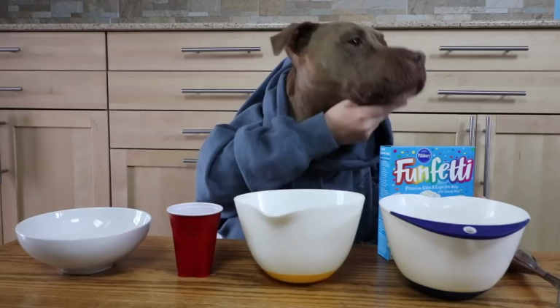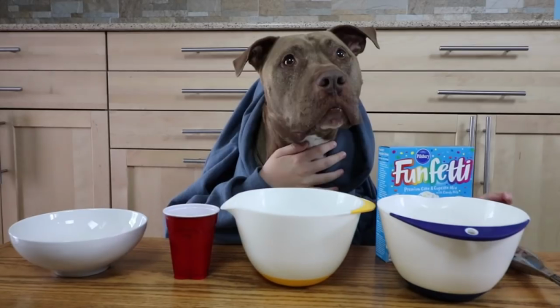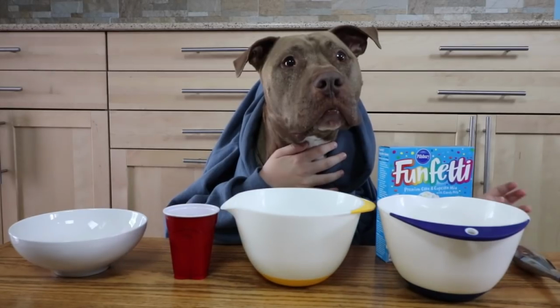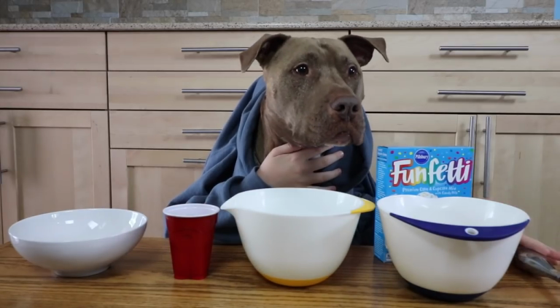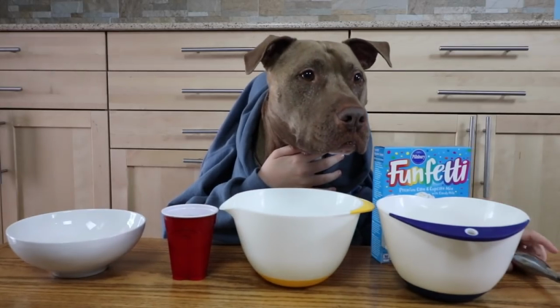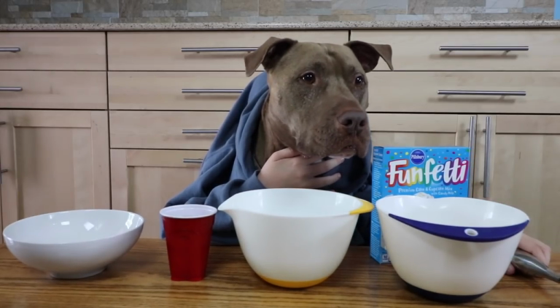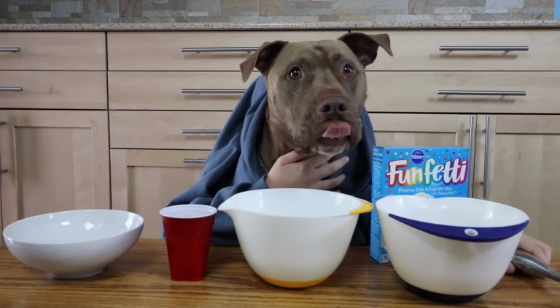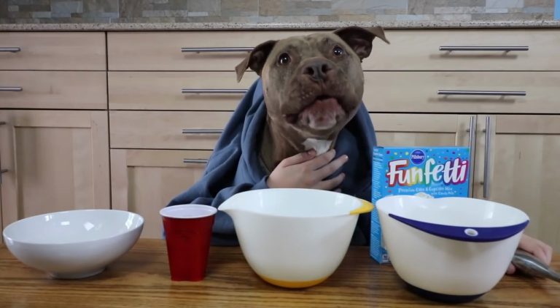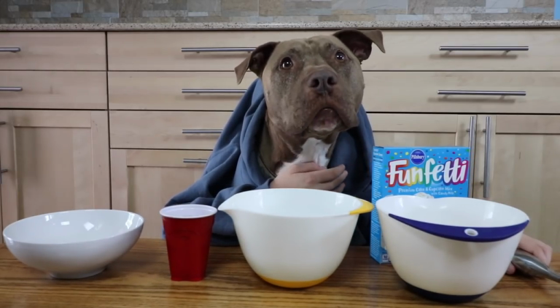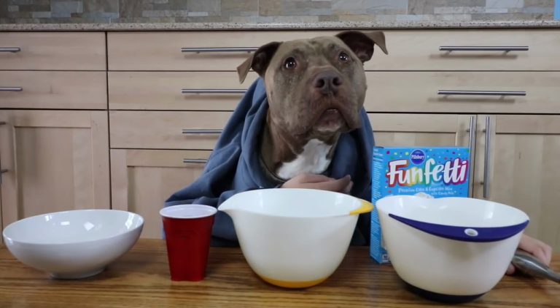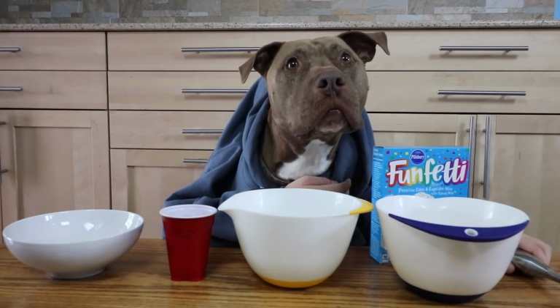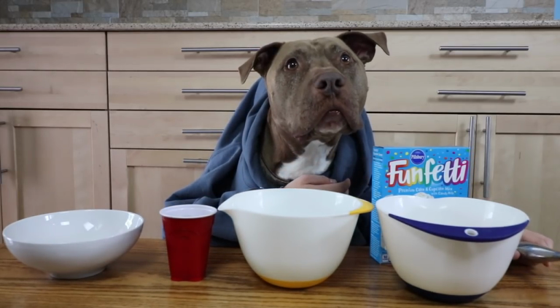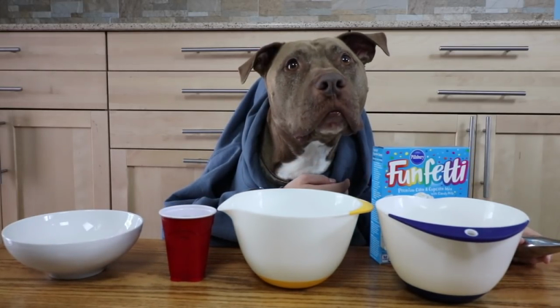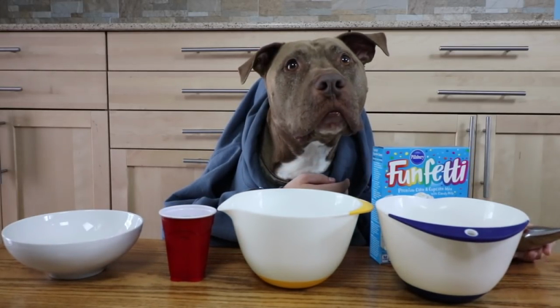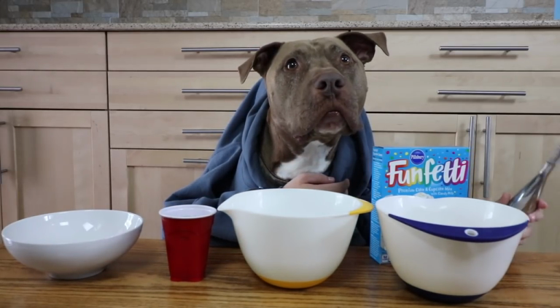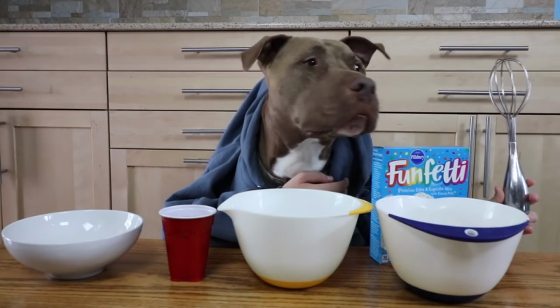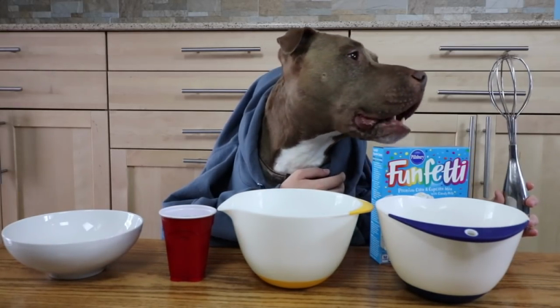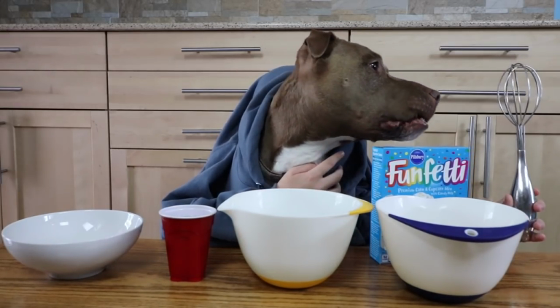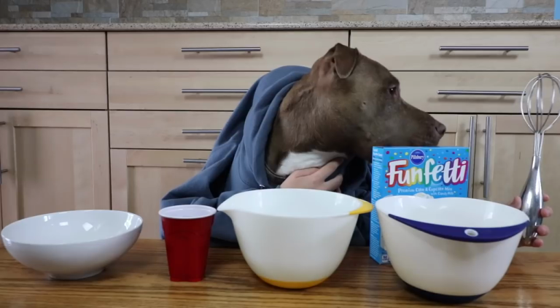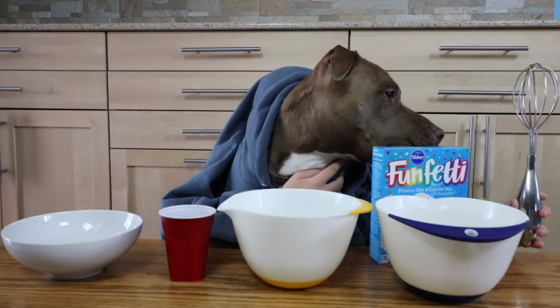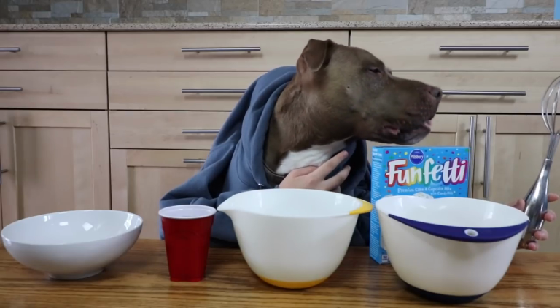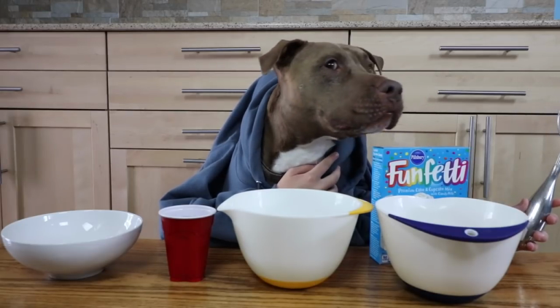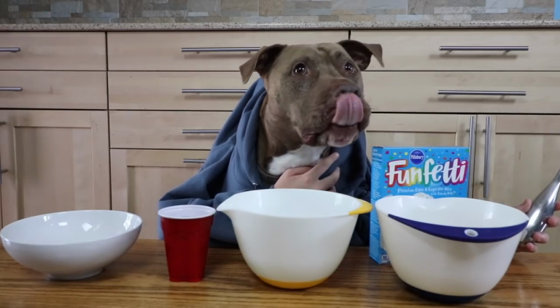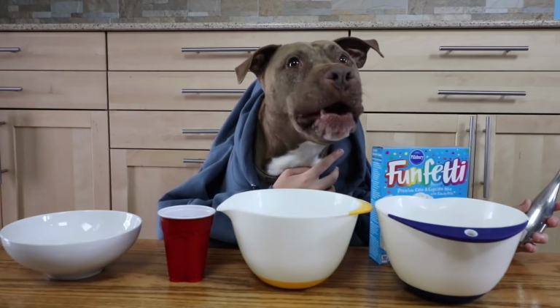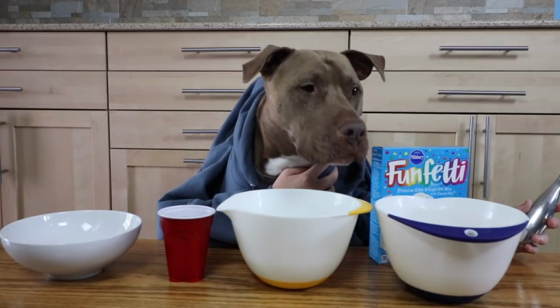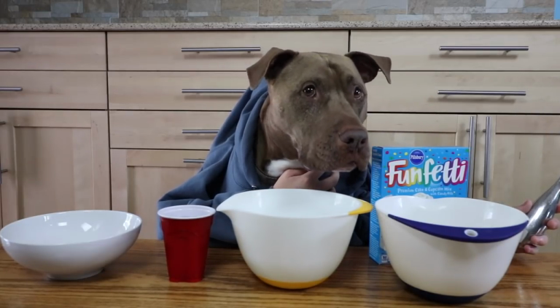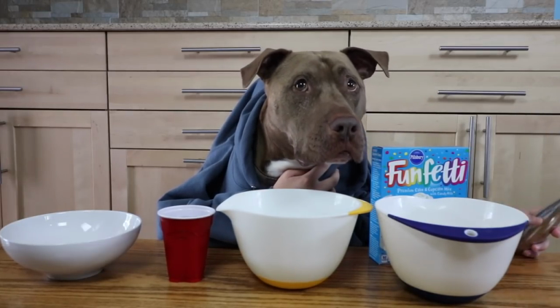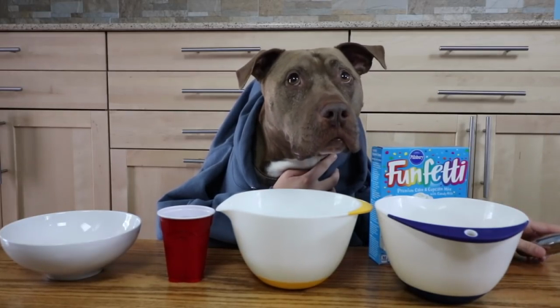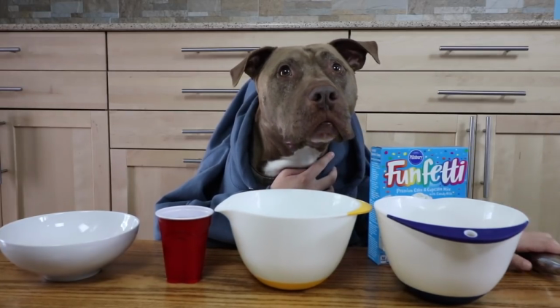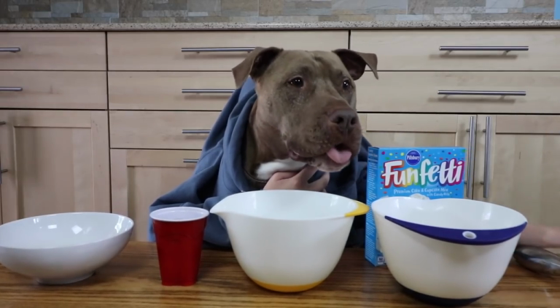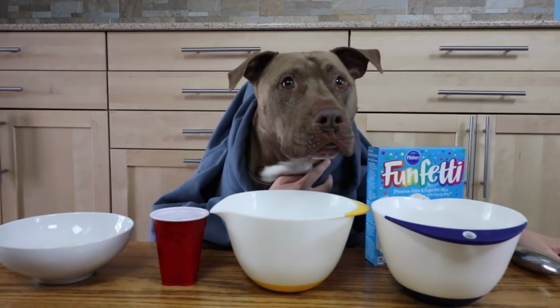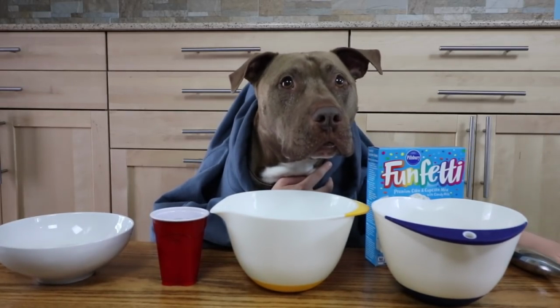And then you can use a beater, a kitchen aid, or you can use this, or a regular spoon.